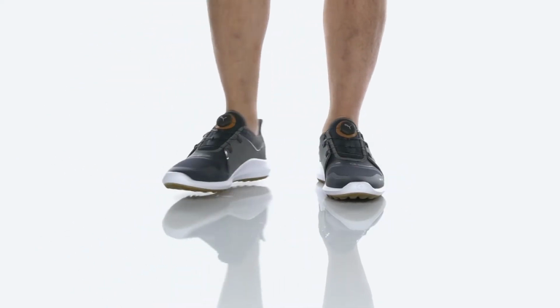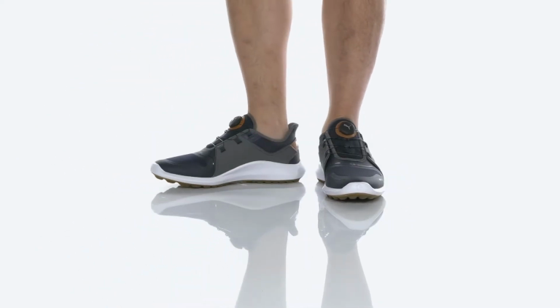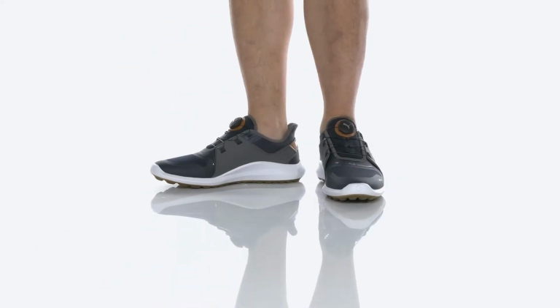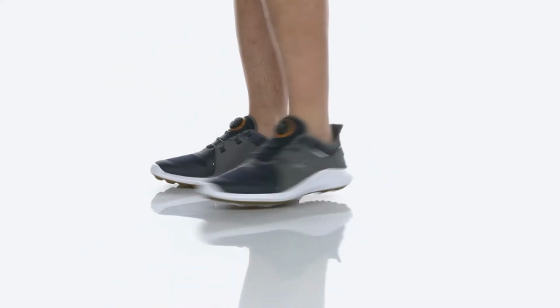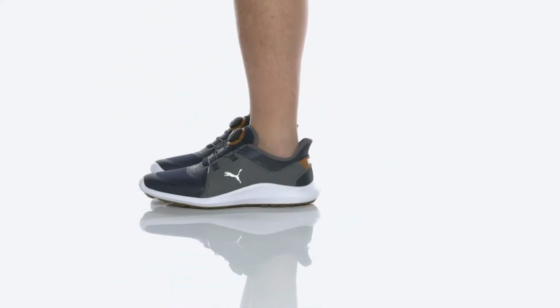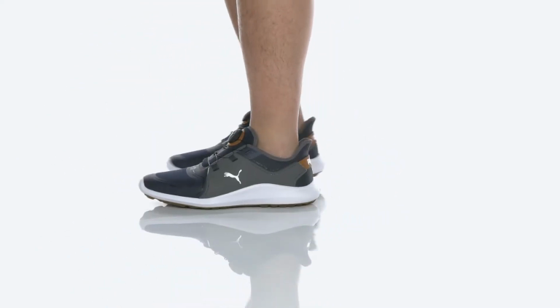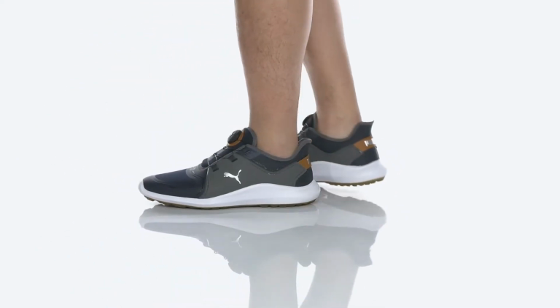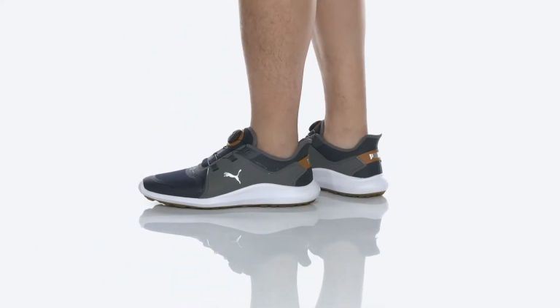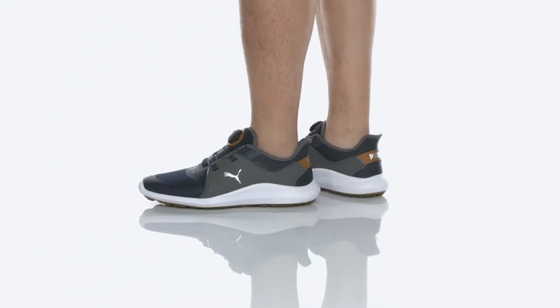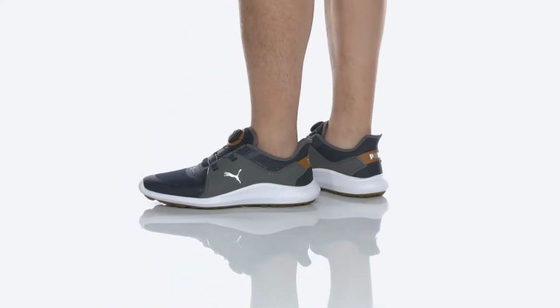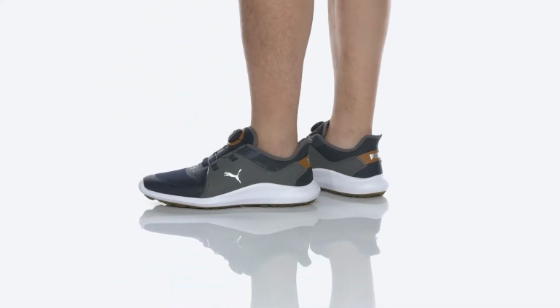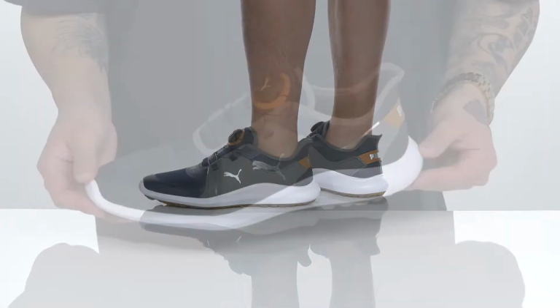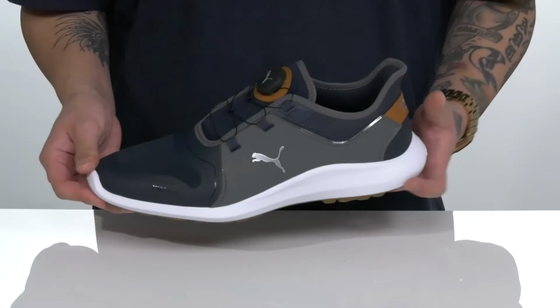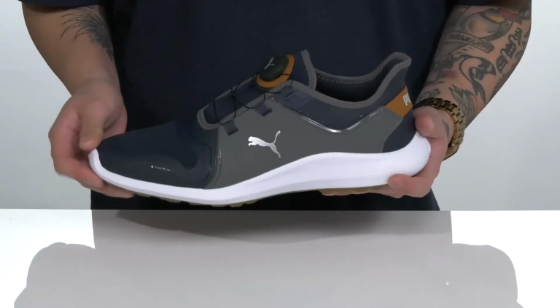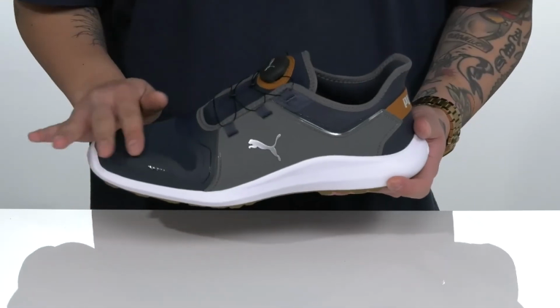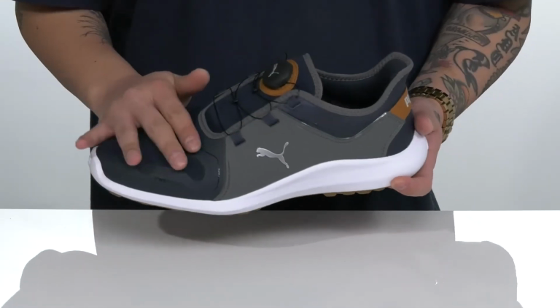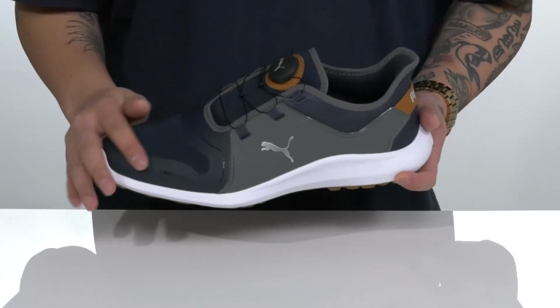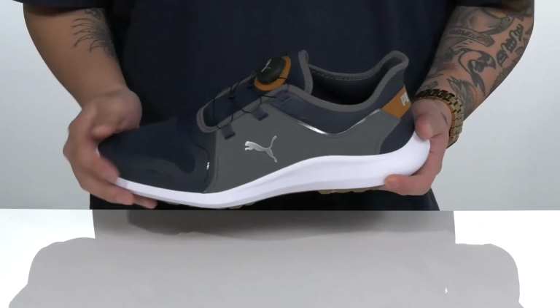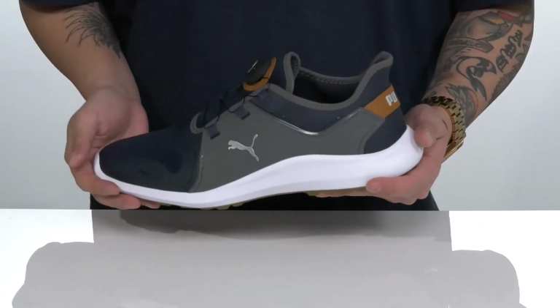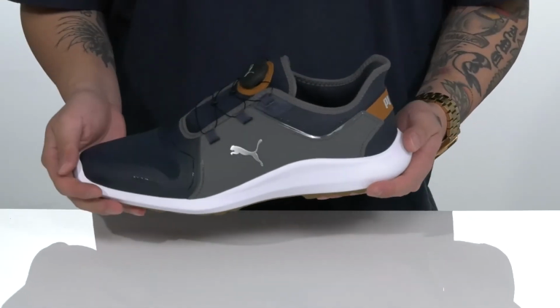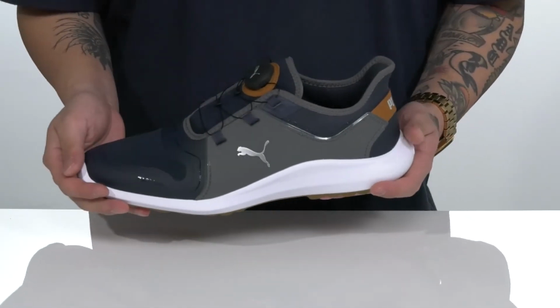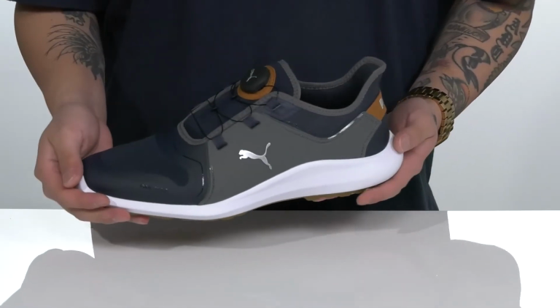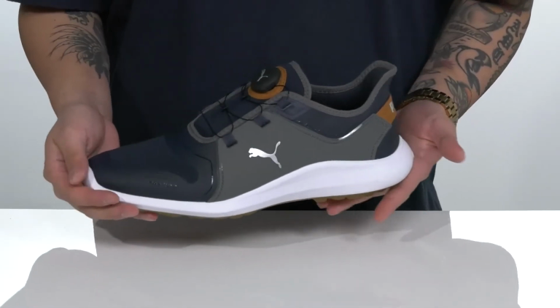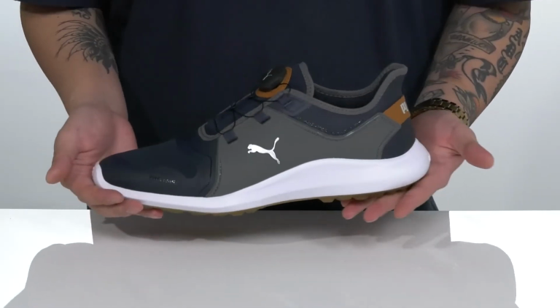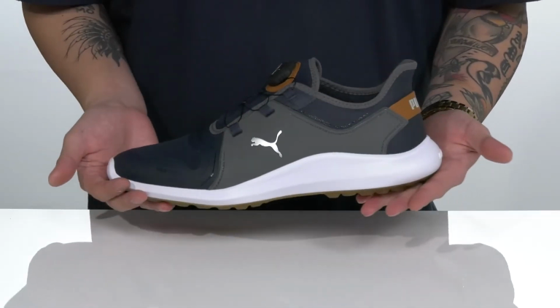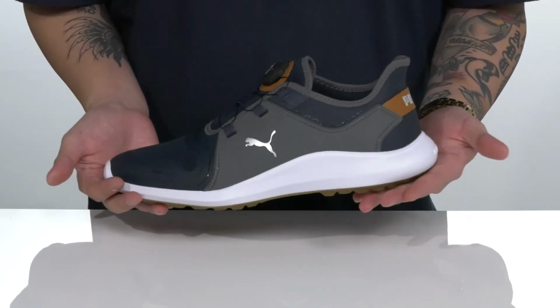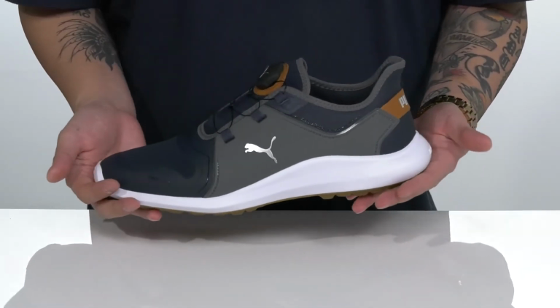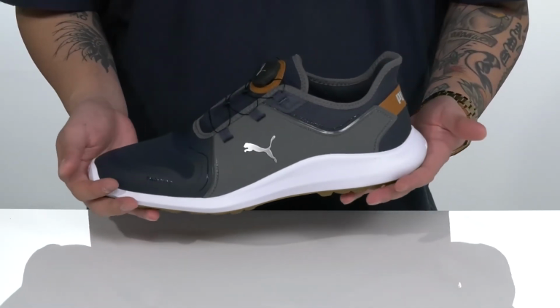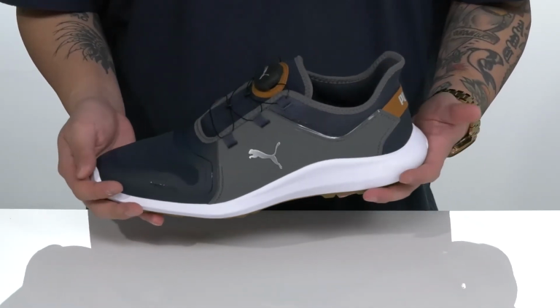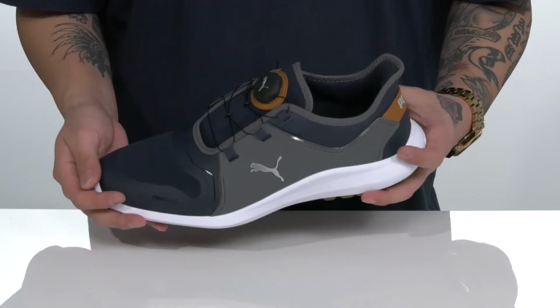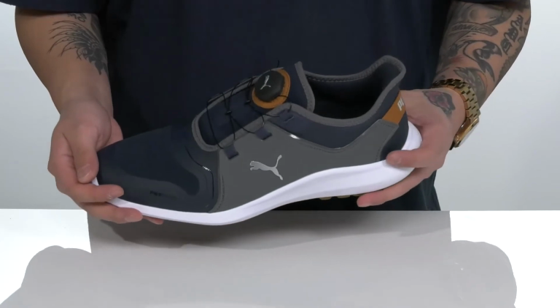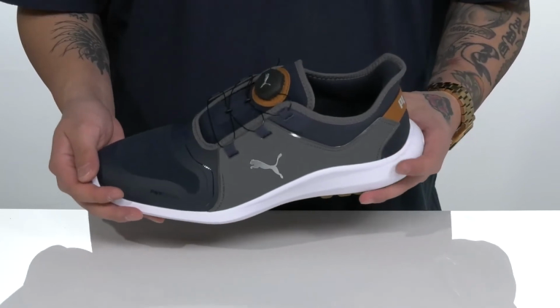The Ignite Fascinate Disc from Puma Golf is a stylish and comfortable golf shoe that features a flat knit mesh upper which is very breathable, along with a waterproof construction to keep your feet dry and comfortable as you play.